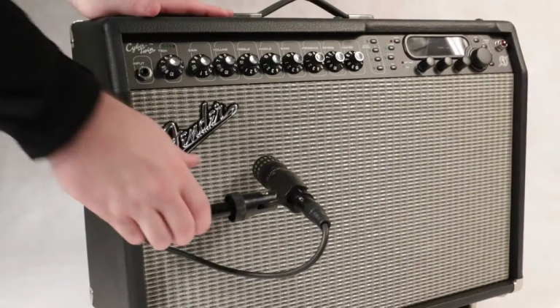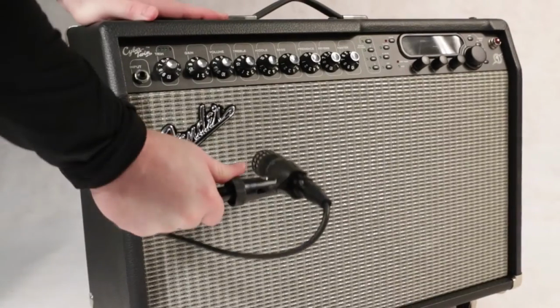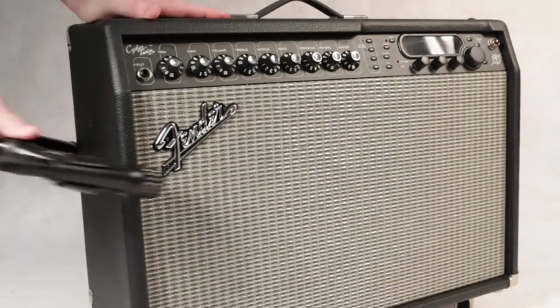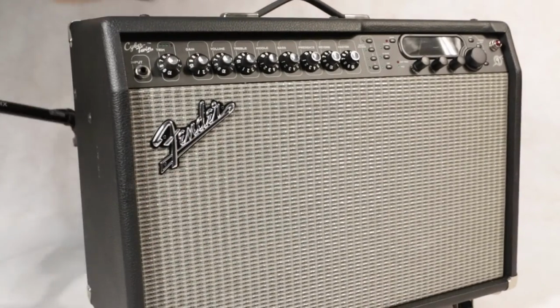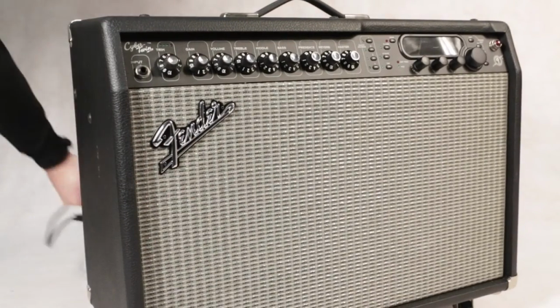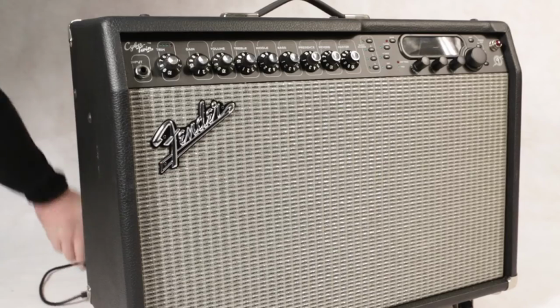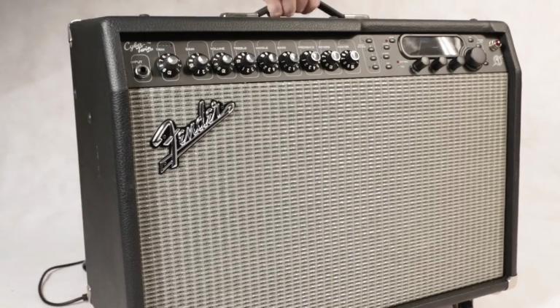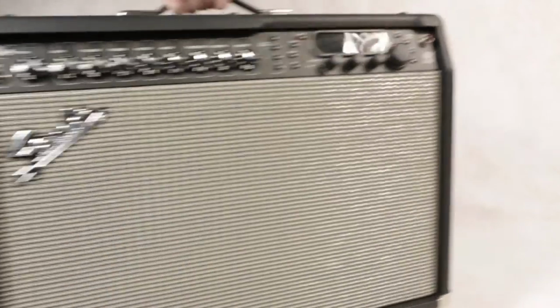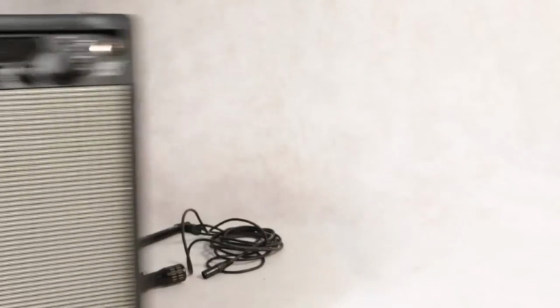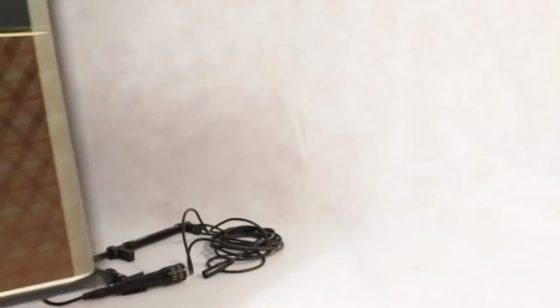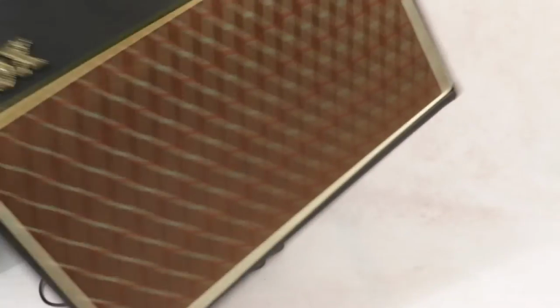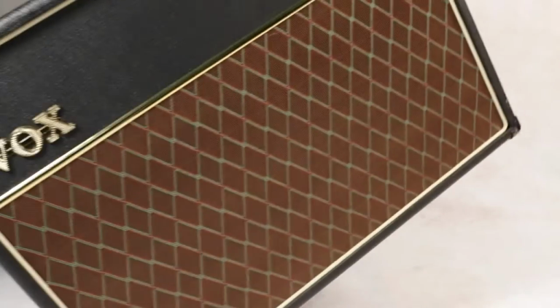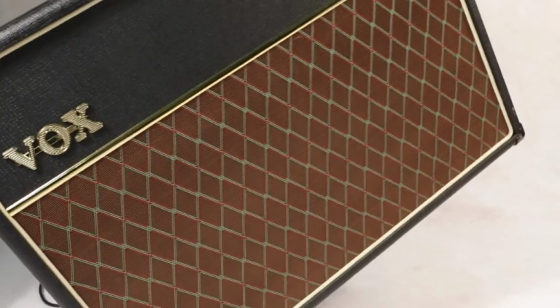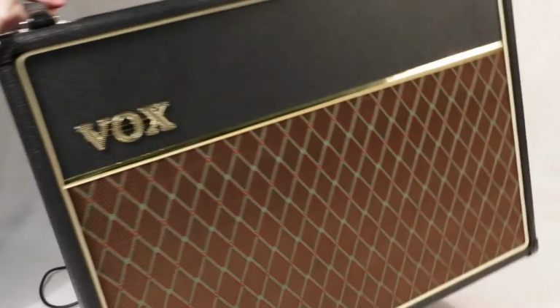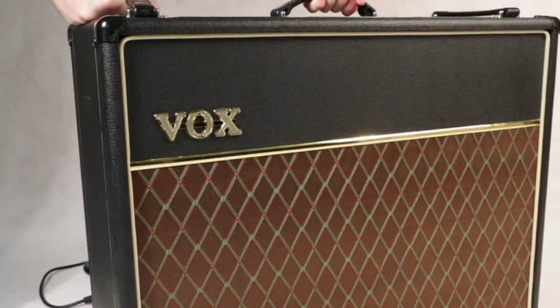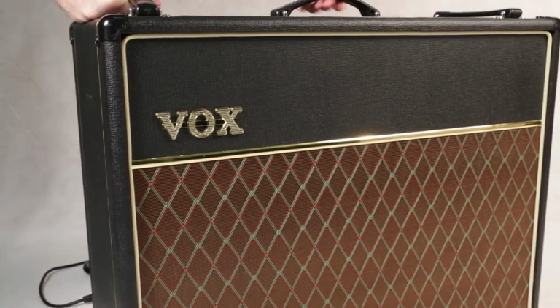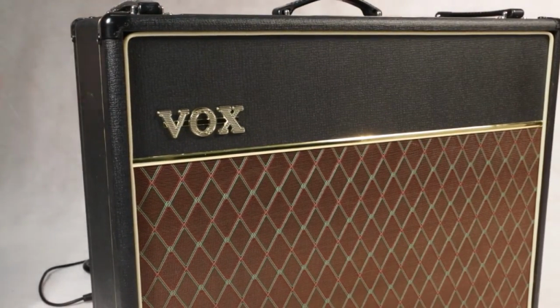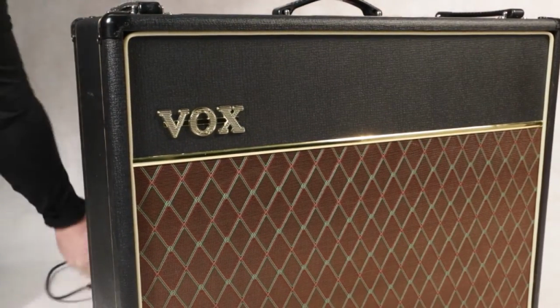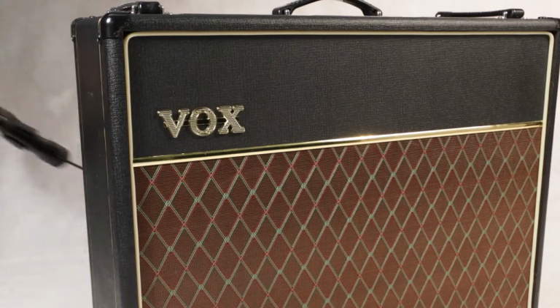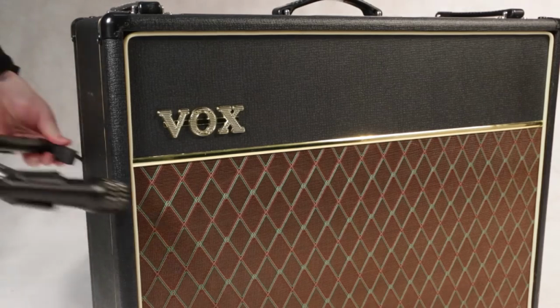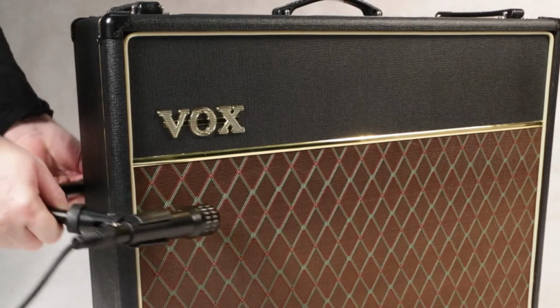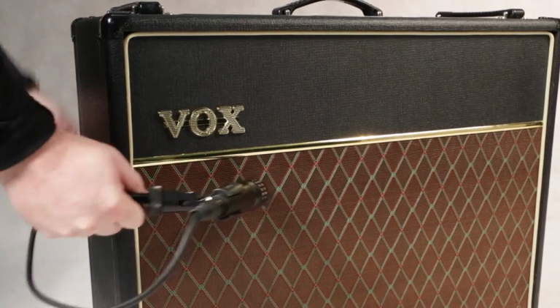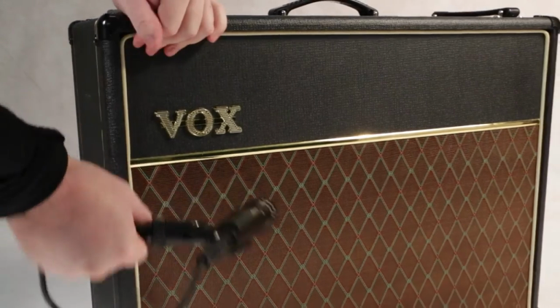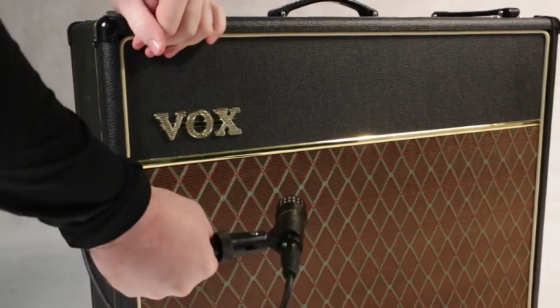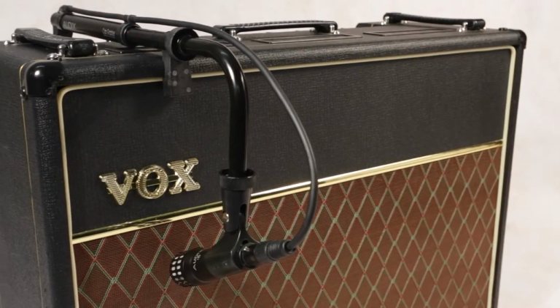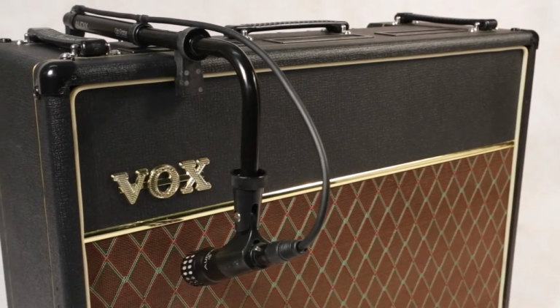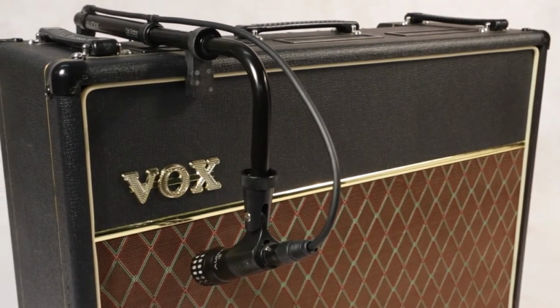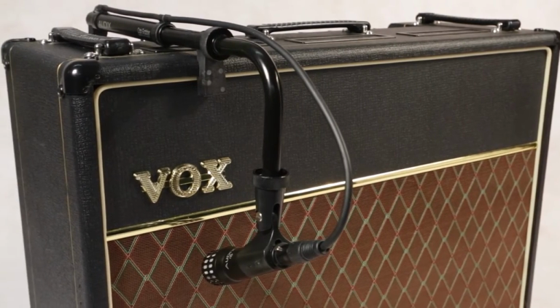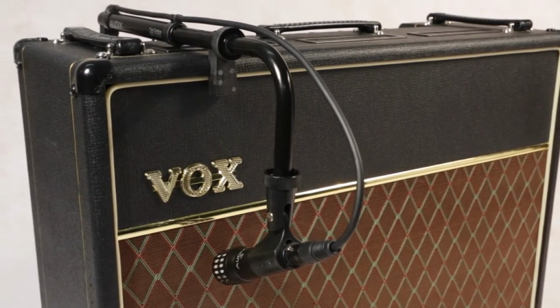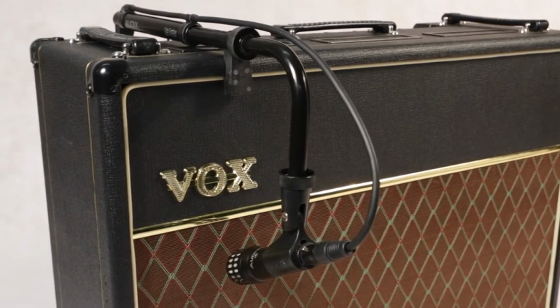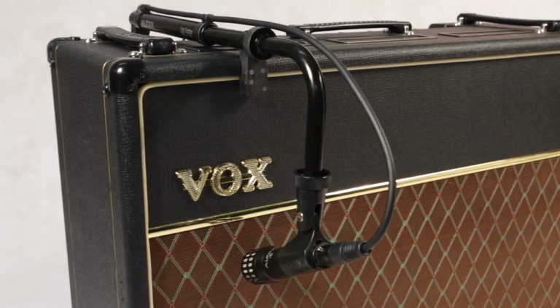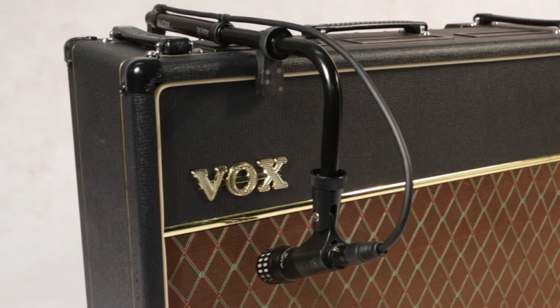For quick changeovers, swapping out amps is a breeze with the Audix Cab Grabber — pop it off, pop it on, and you are on to the next act. In some cases, mounting from the top may be most desirable.